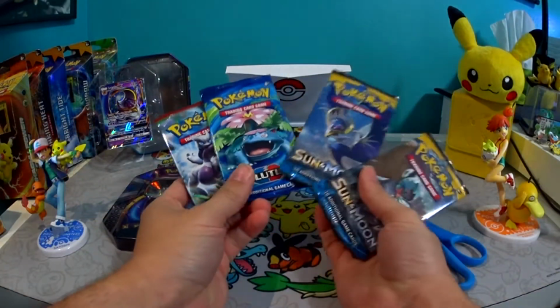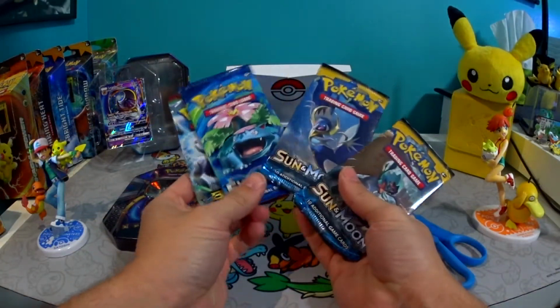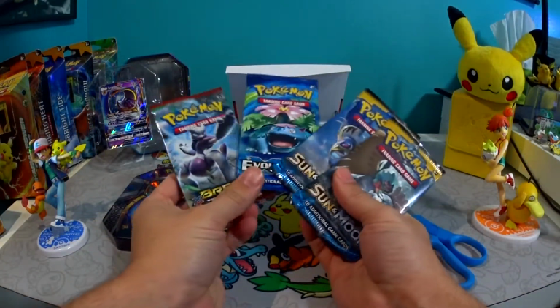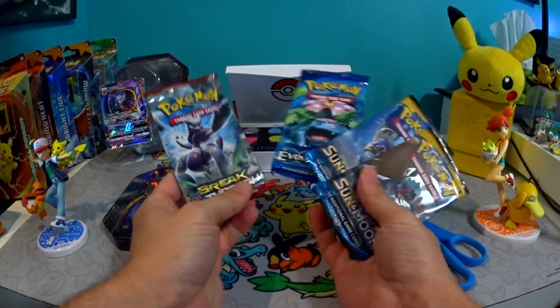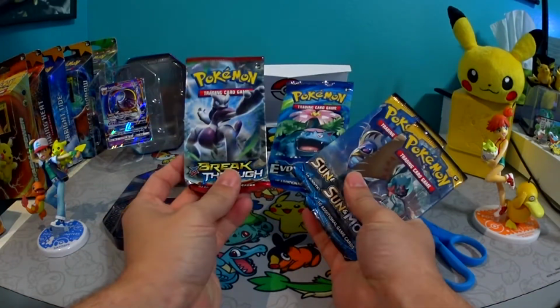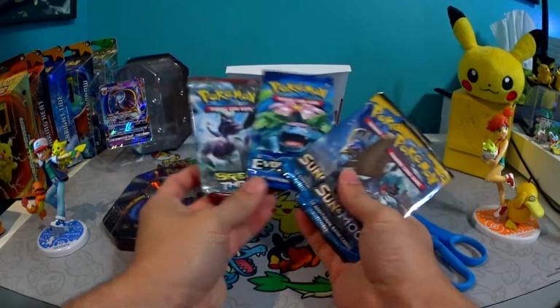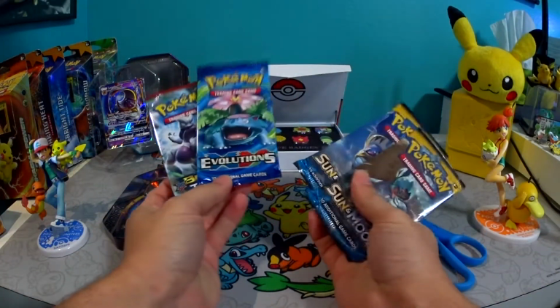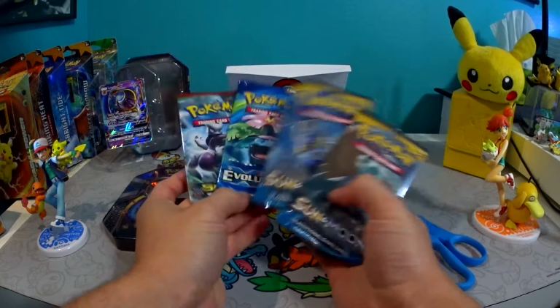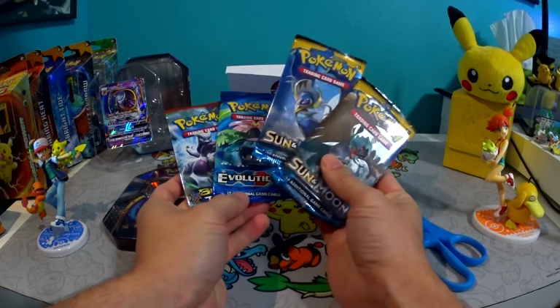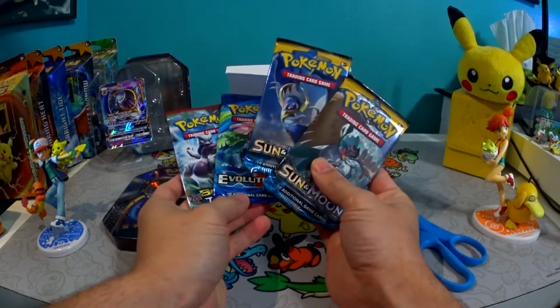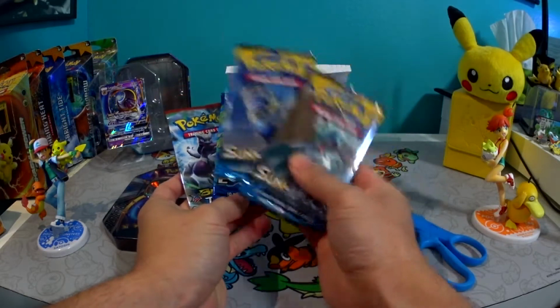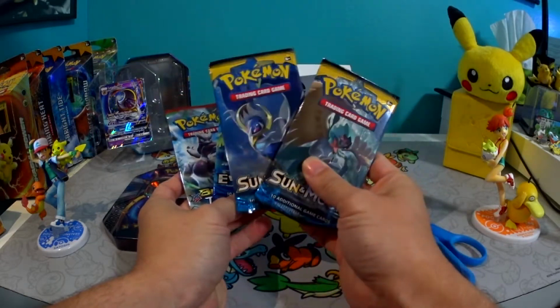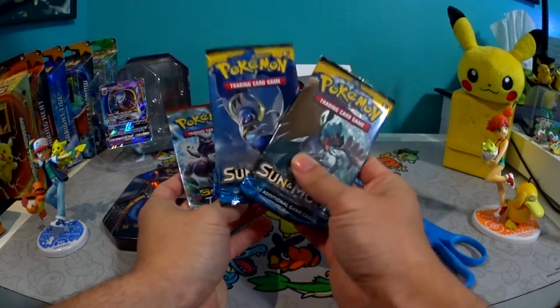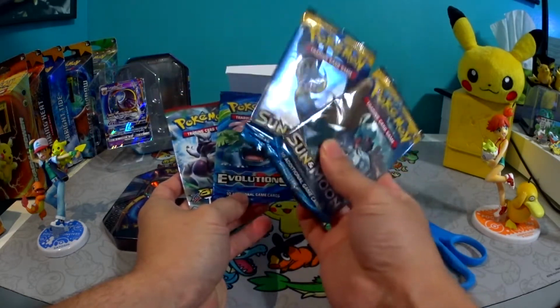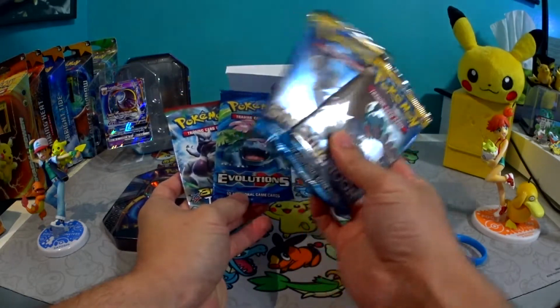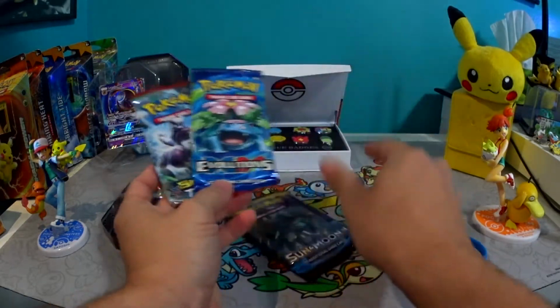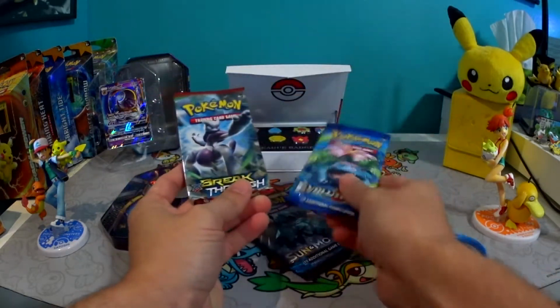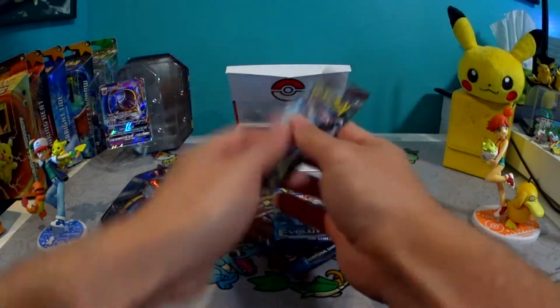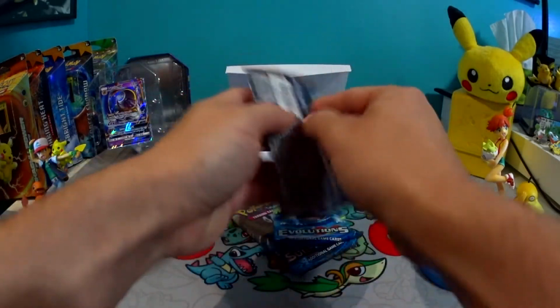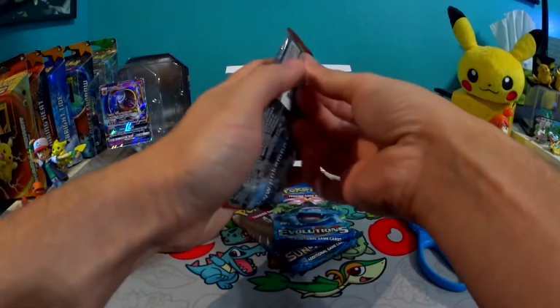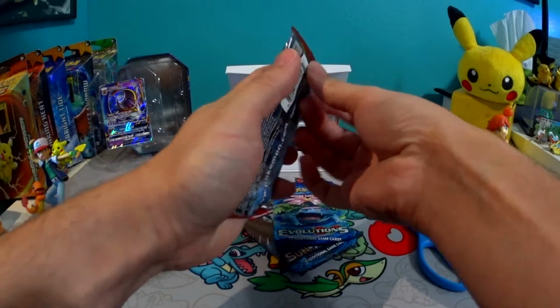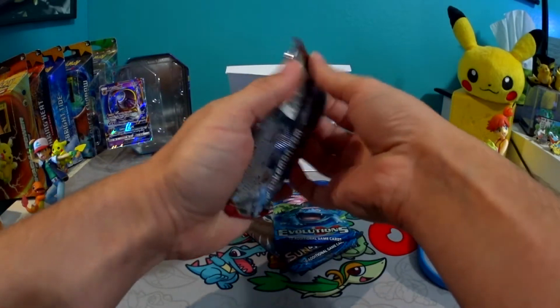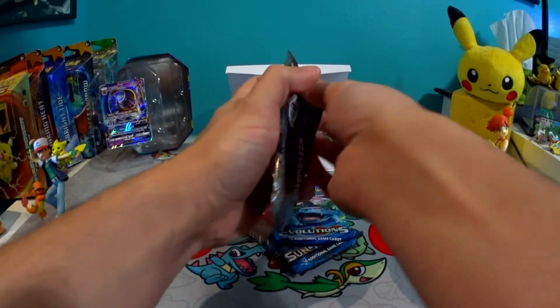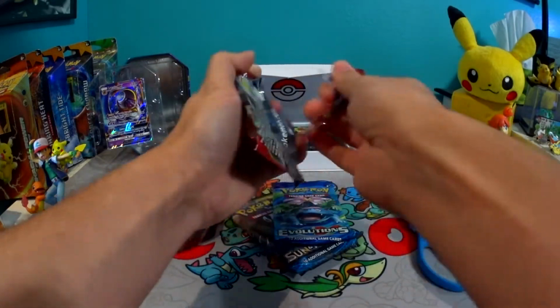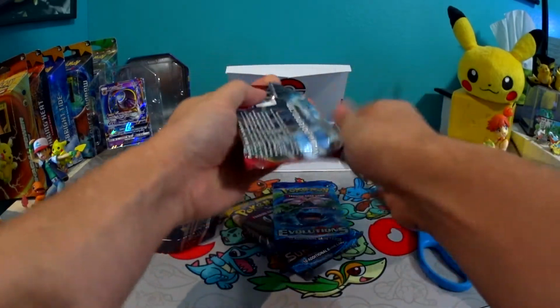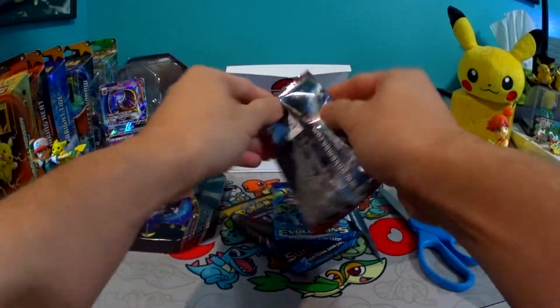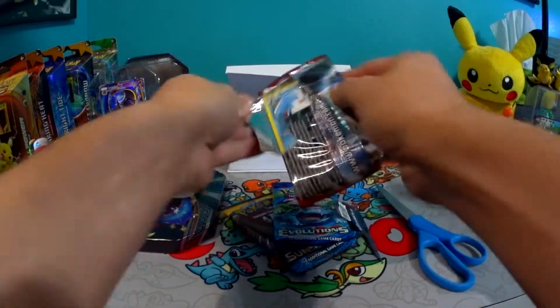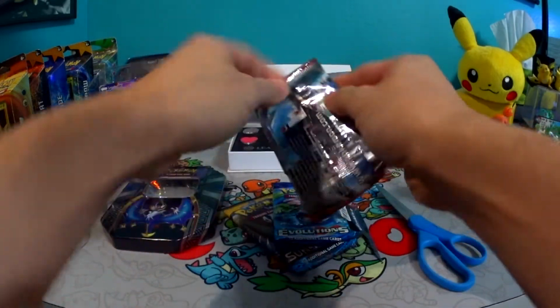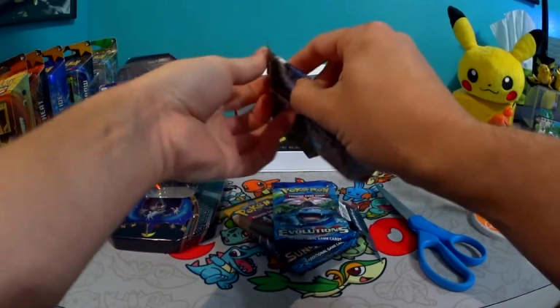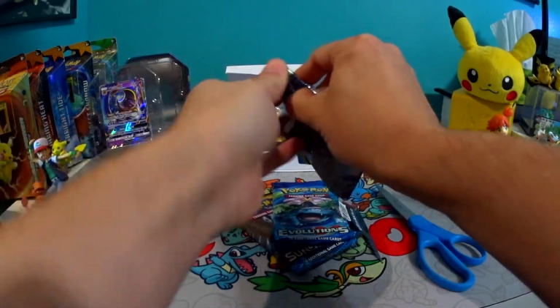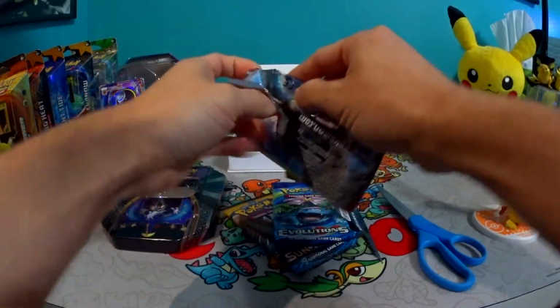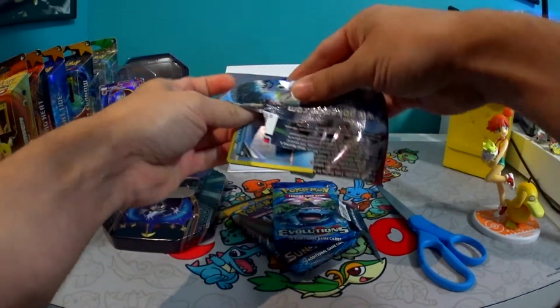What comes inside is a Breakthrough, Evolutions, and two Sun and Moon packs — obviously the ones that I want right now. Let's open up the Breakthrough first, which is somewhat old and I could care less about.